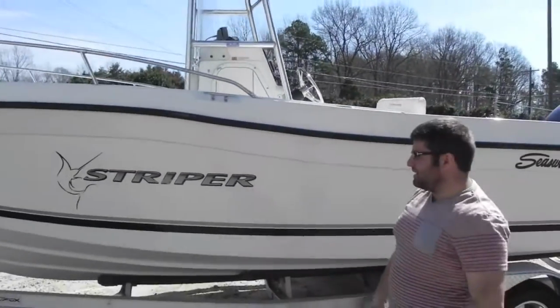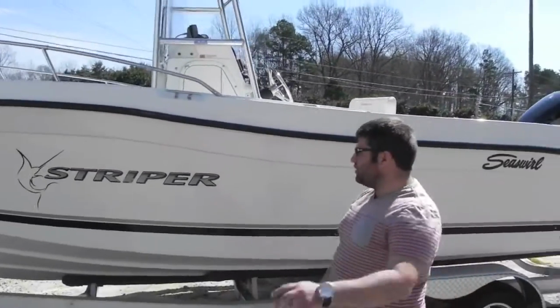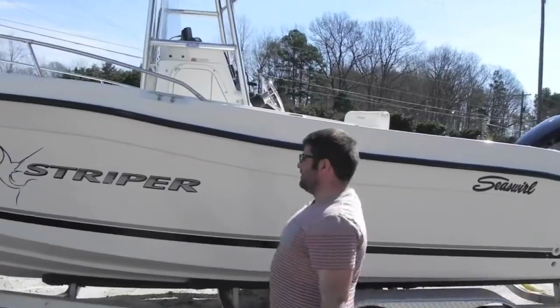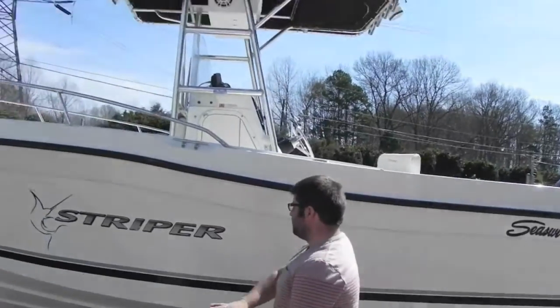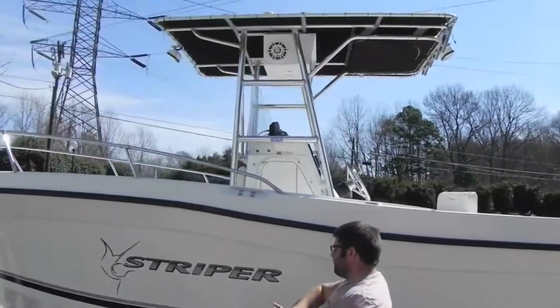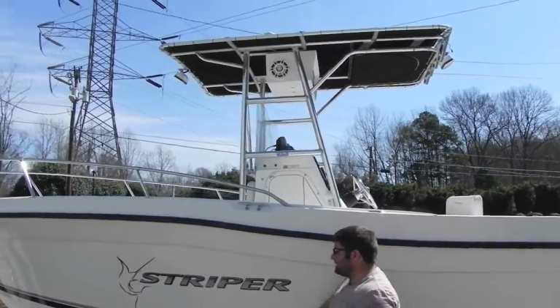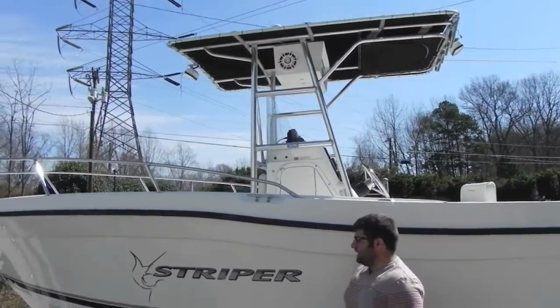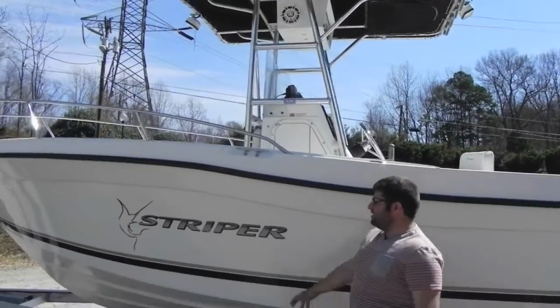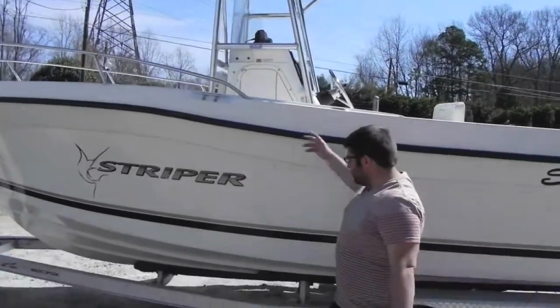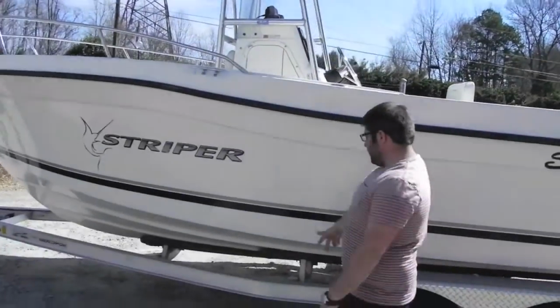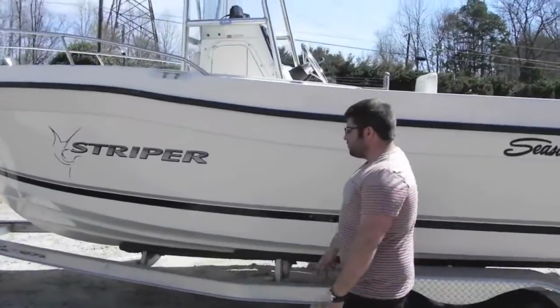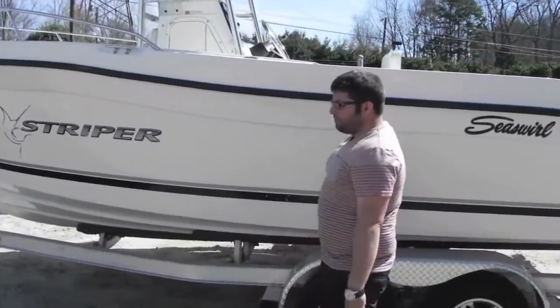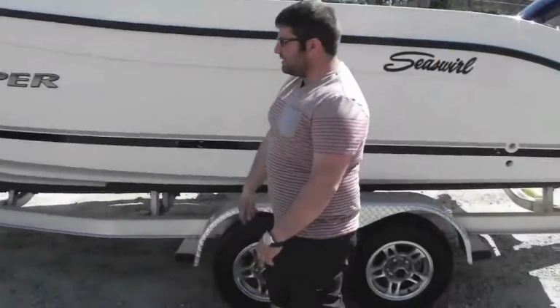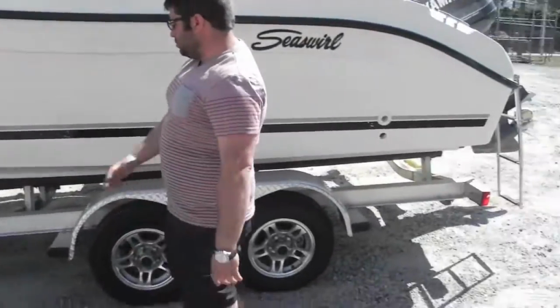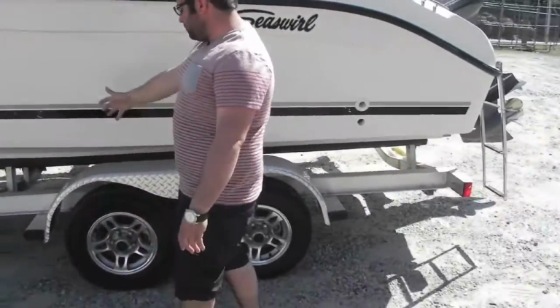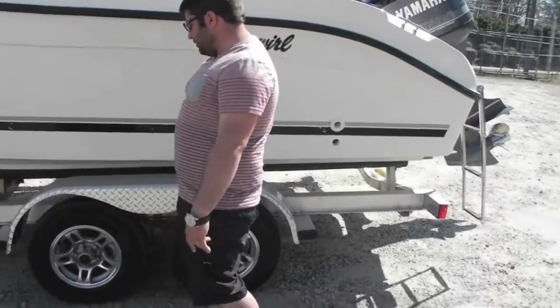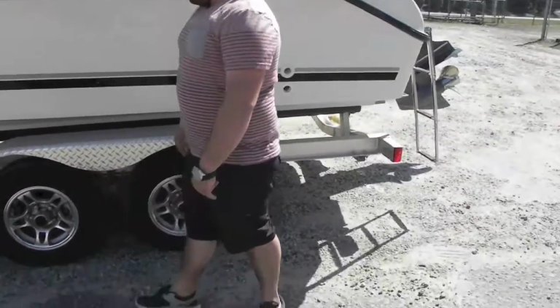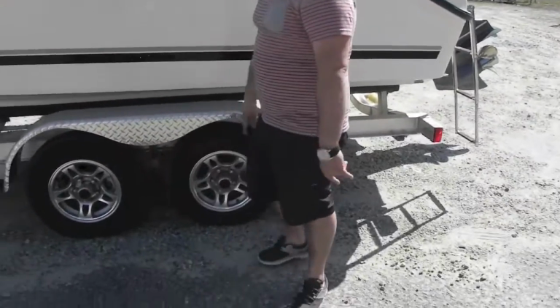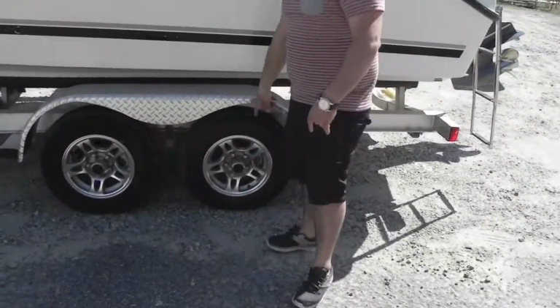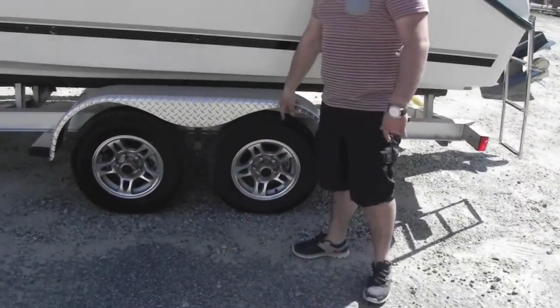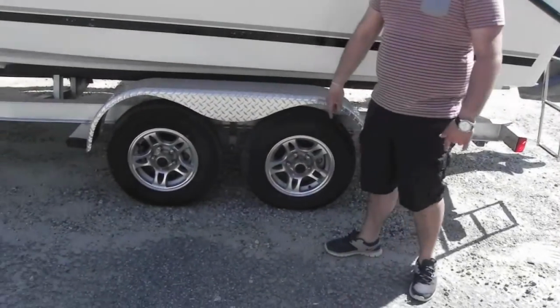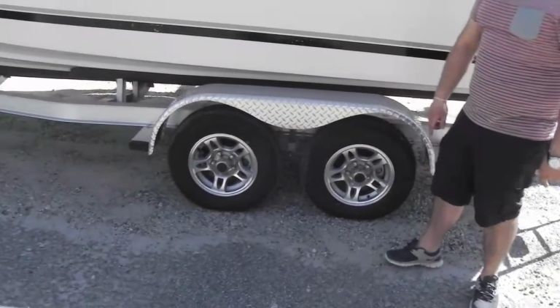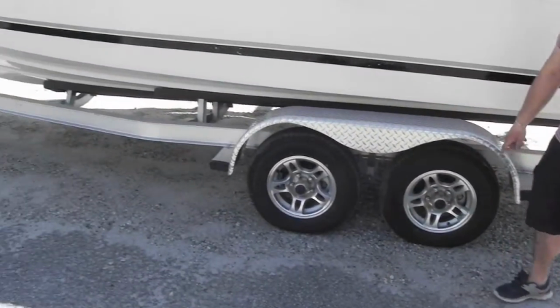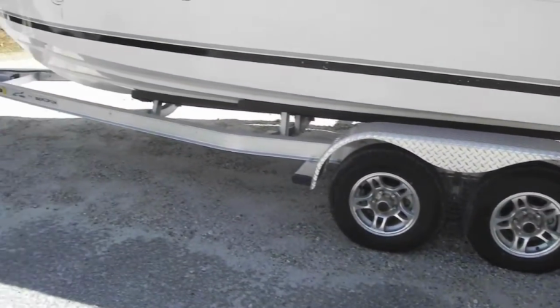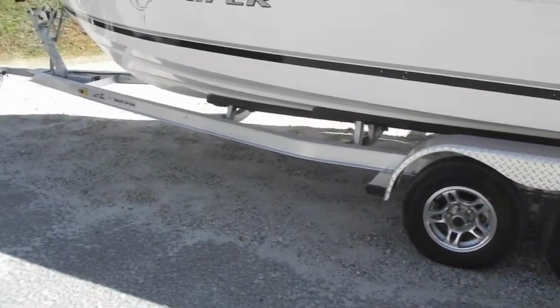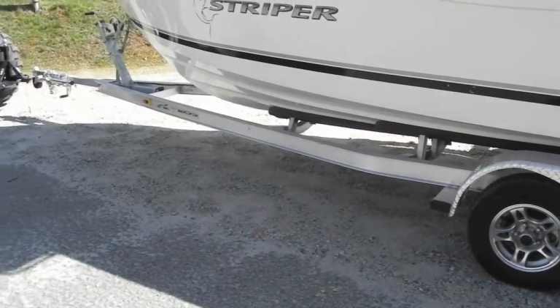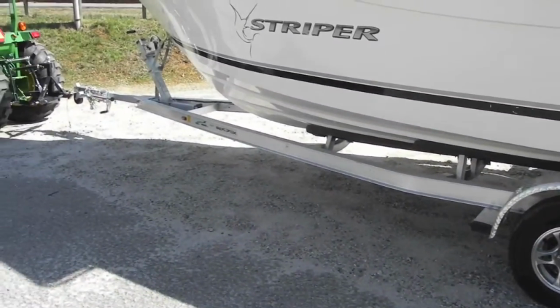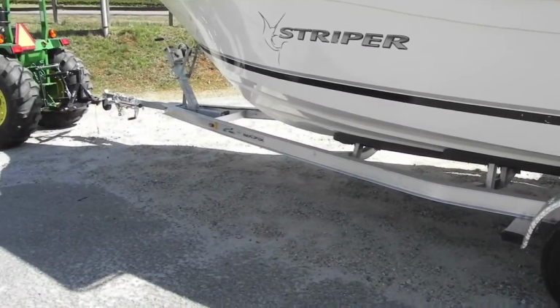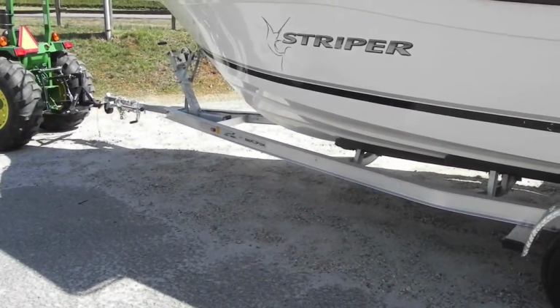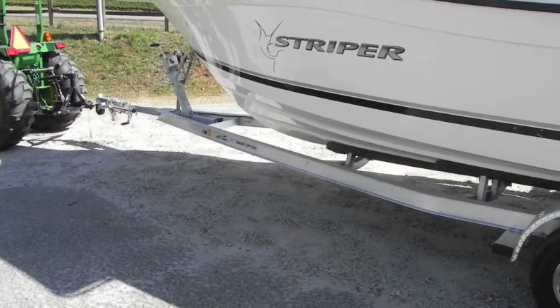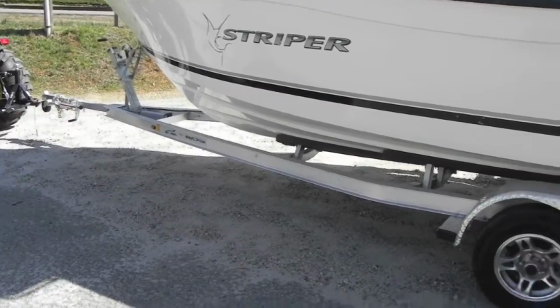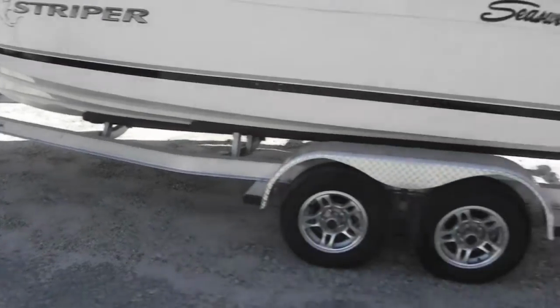Freshly detailed, sitting on a 2012 Magic Tilt aluminum trailer with aluminum mag wheels. That's right folks, you got aluminum mag wheels.